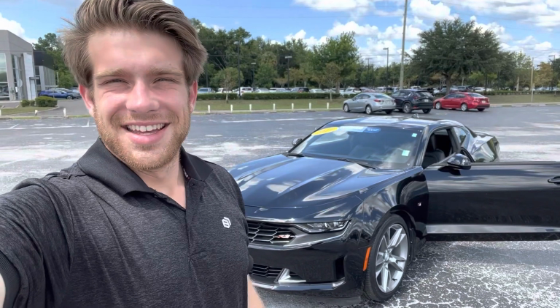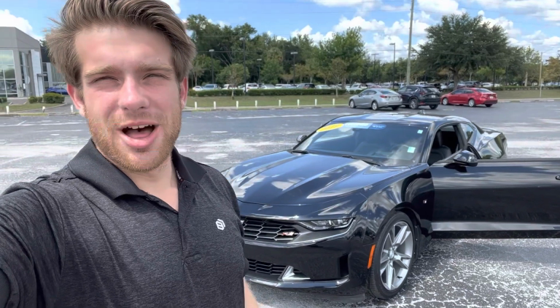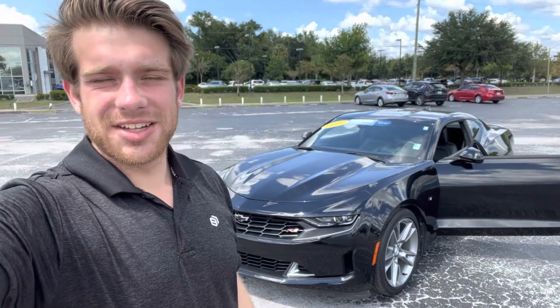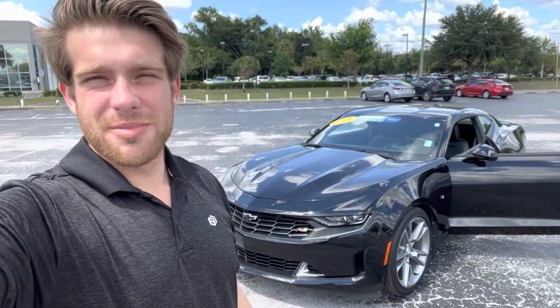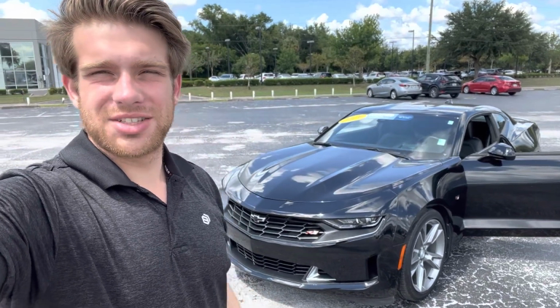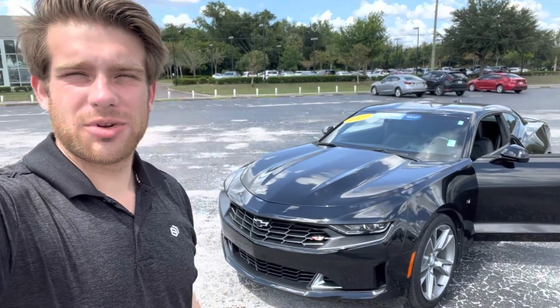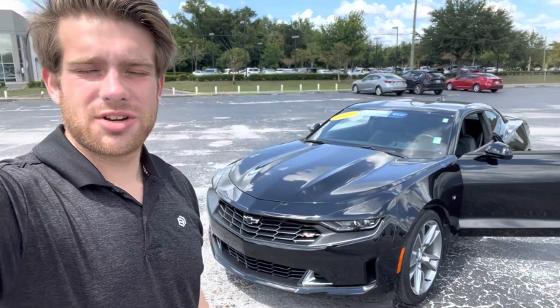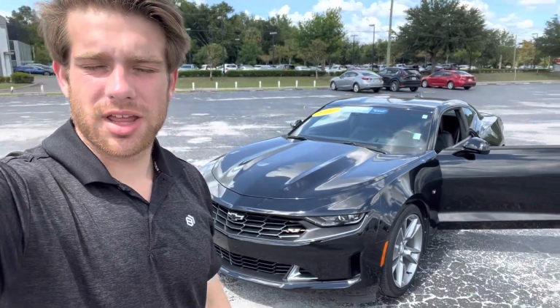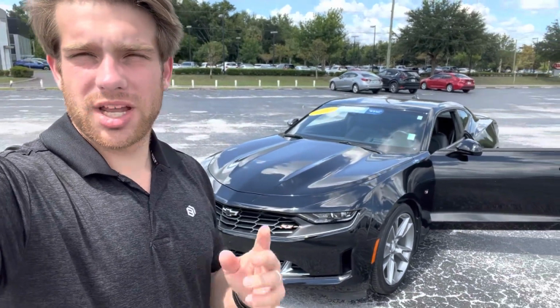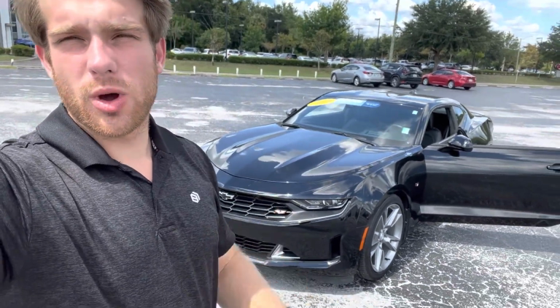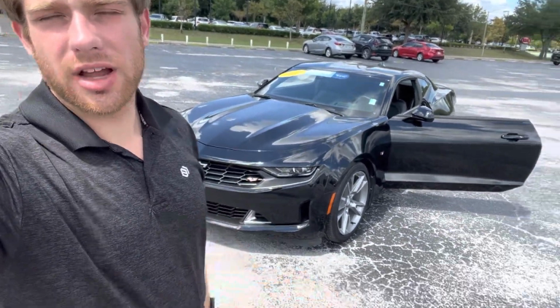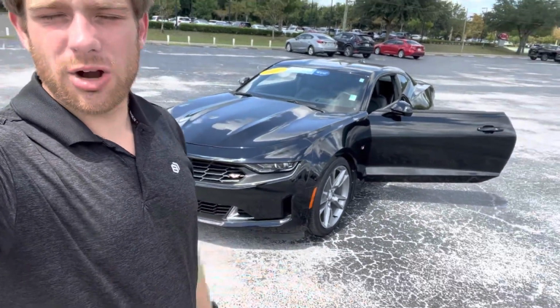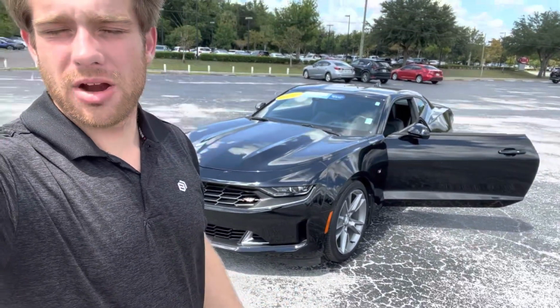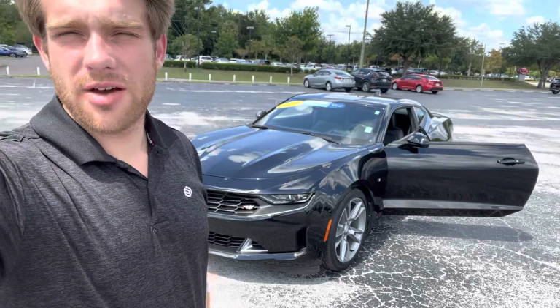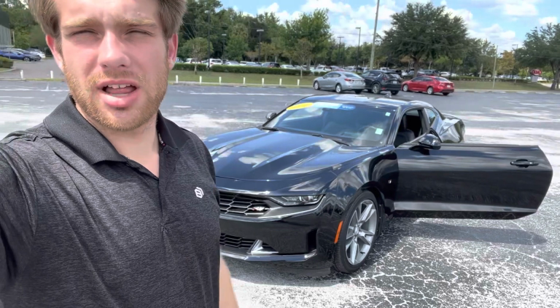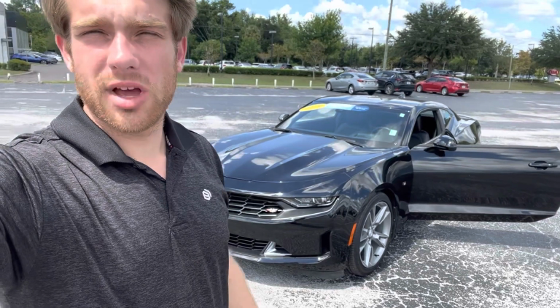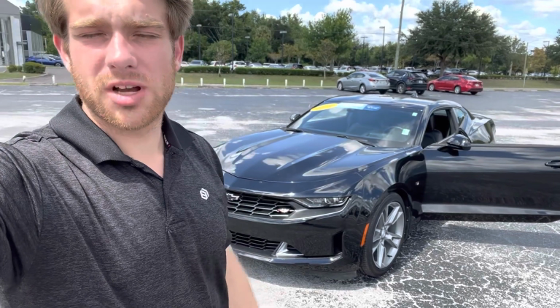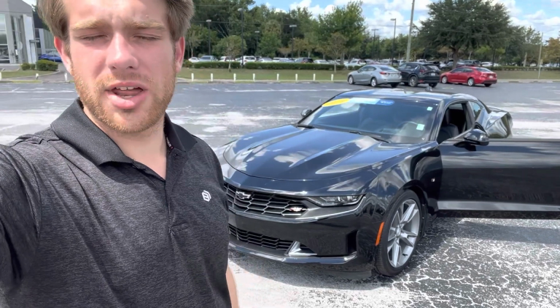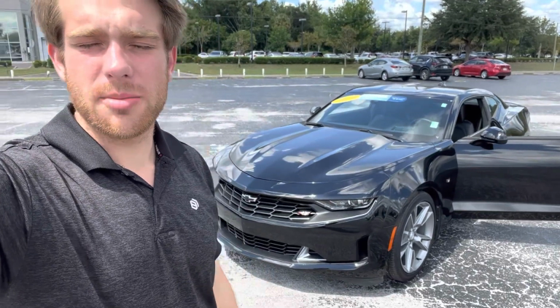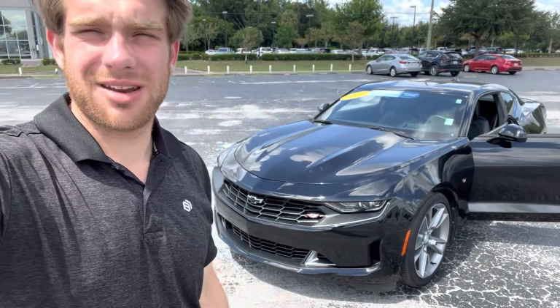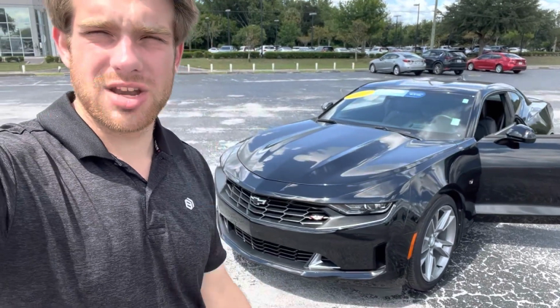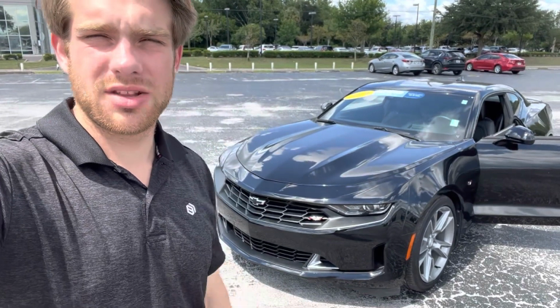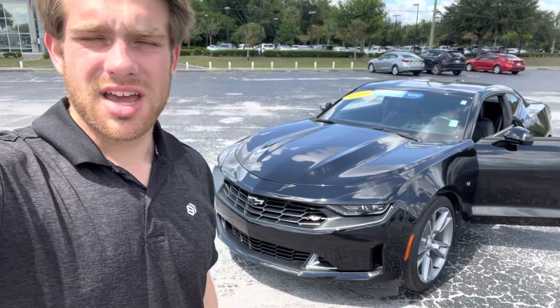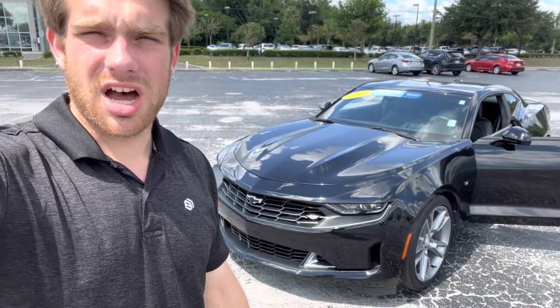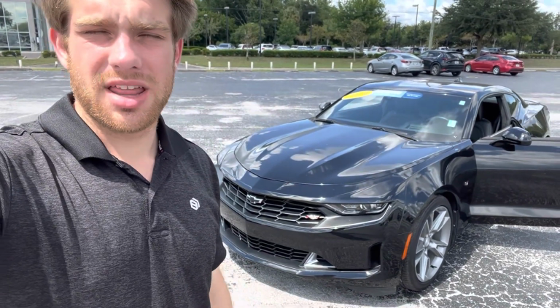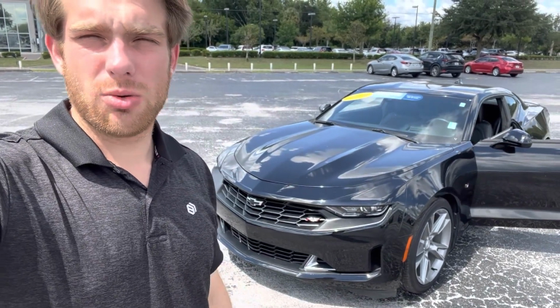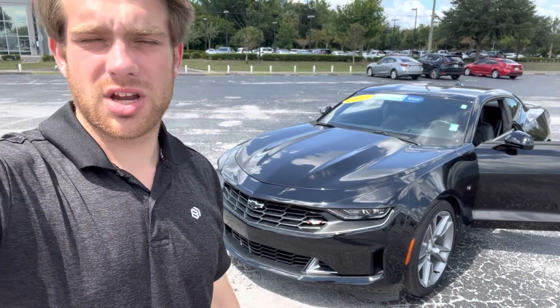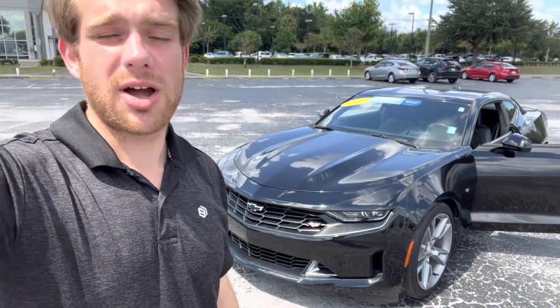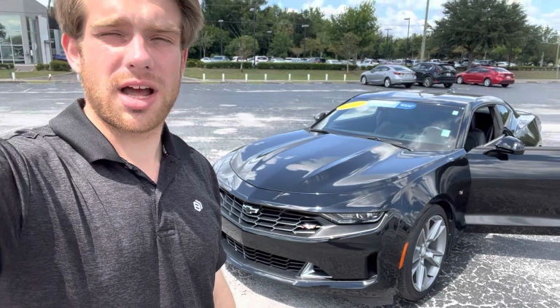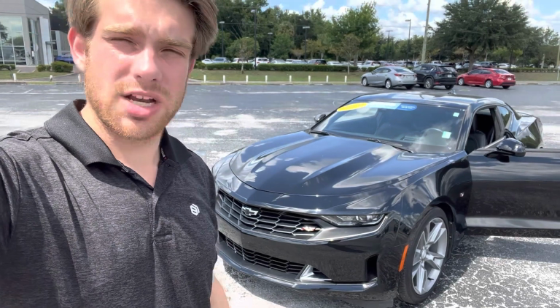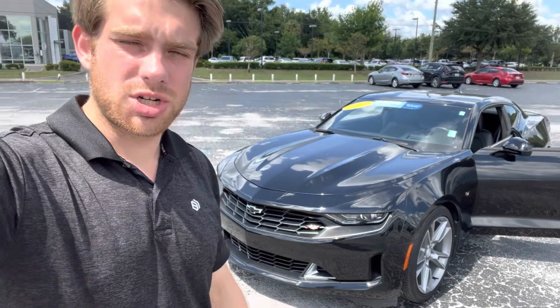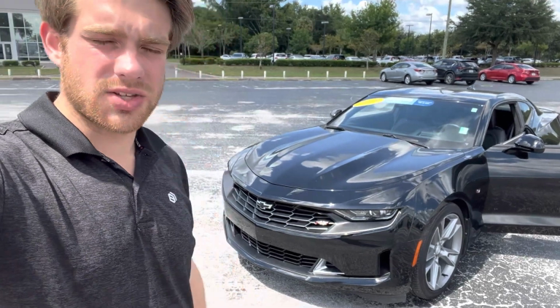Hey Melvin, how's it going? This is Jared with Davis Chevrolet. I want to give you a quick look at our Camaro that we have here on the lot. We also have a couple coming in brand new, and a few others here on the lot right now, but I just wanted to showcase this one.